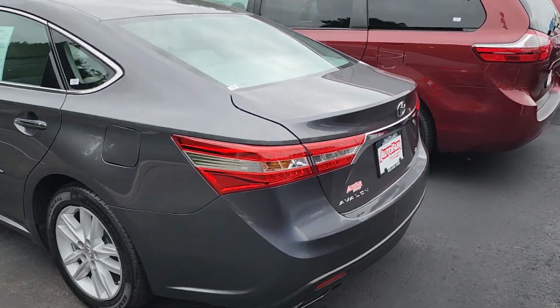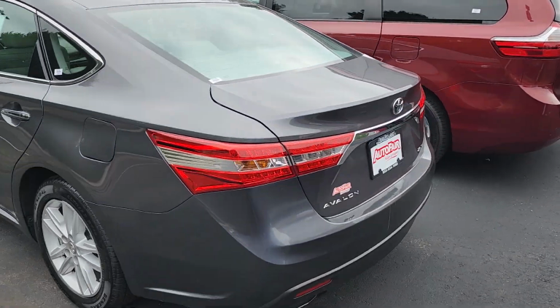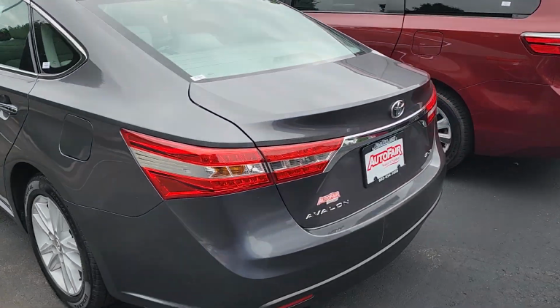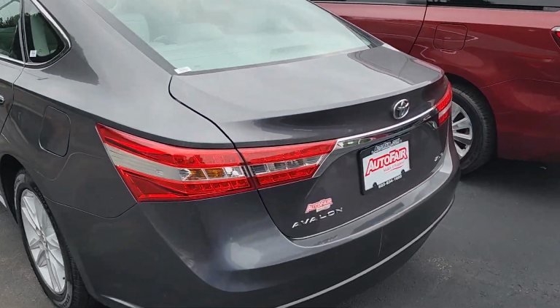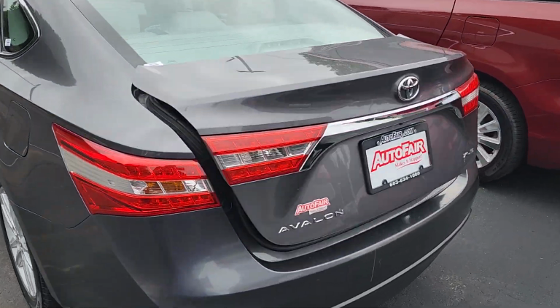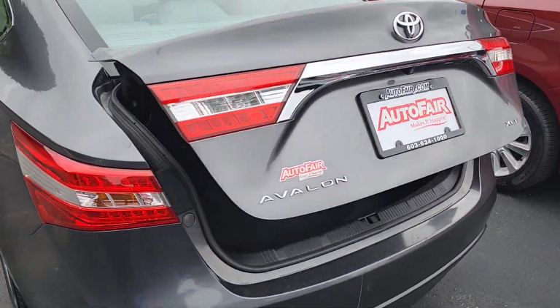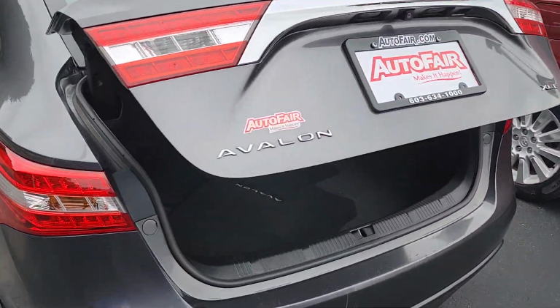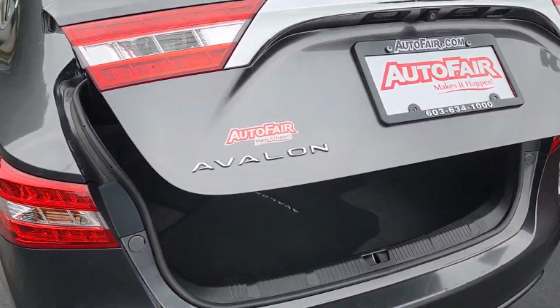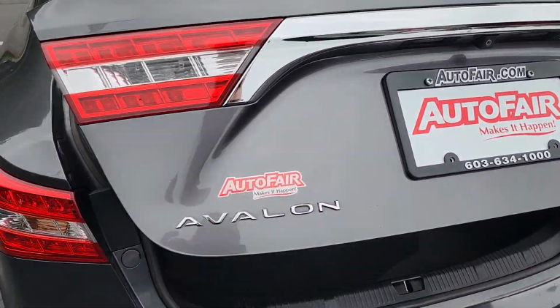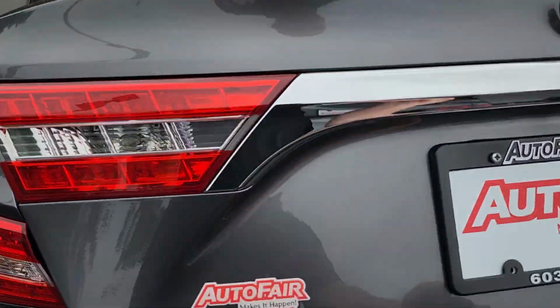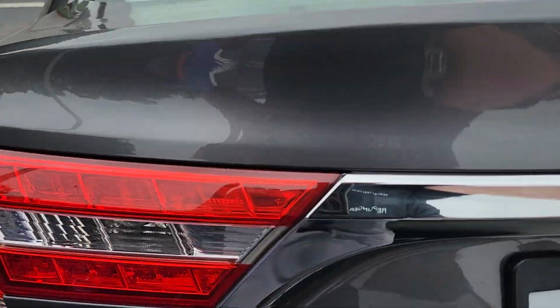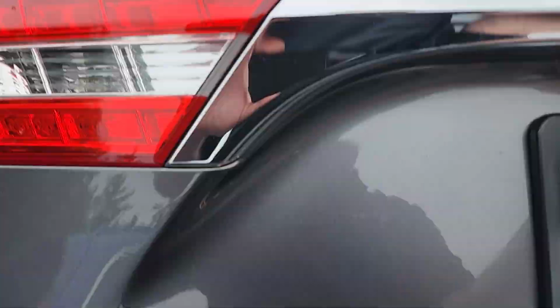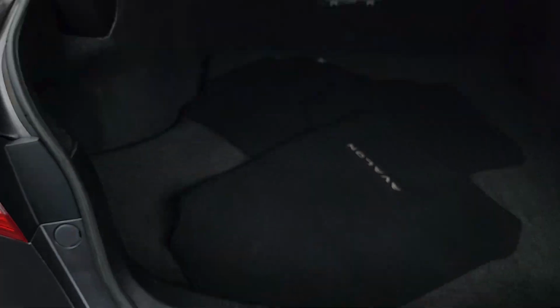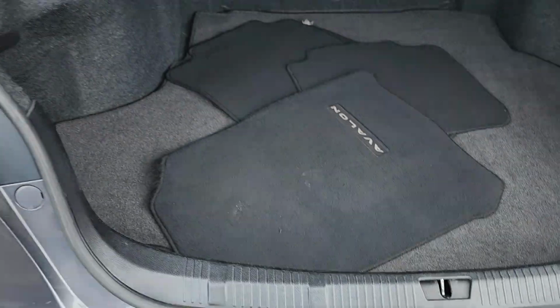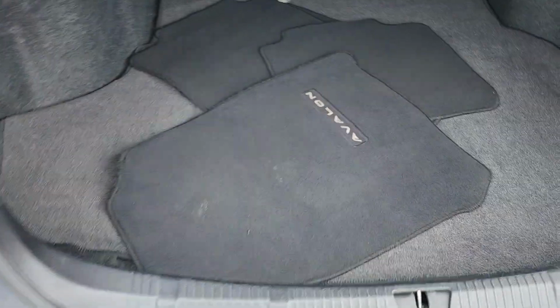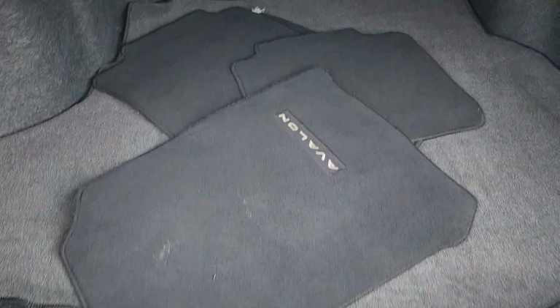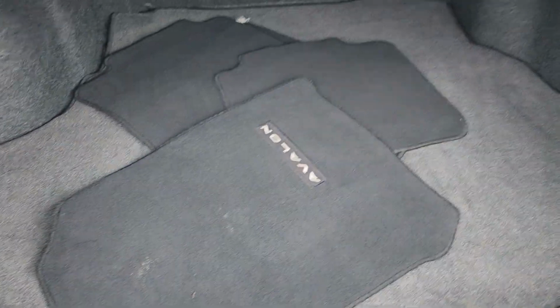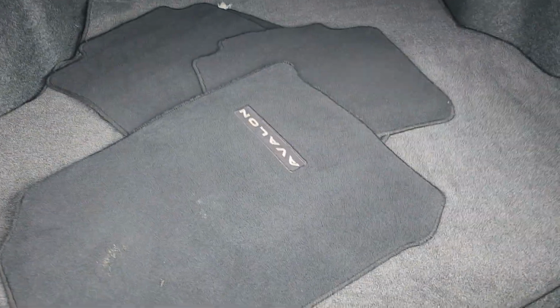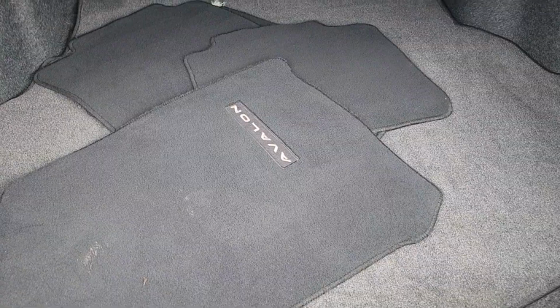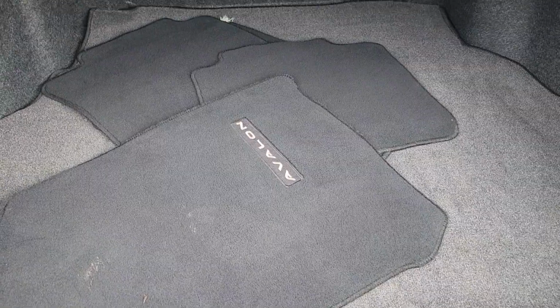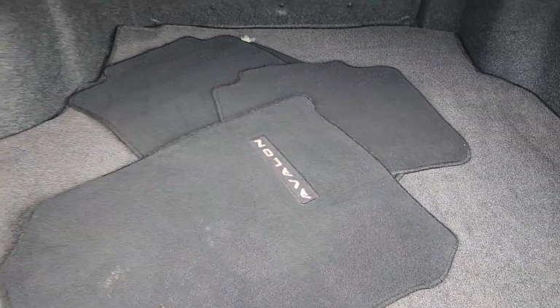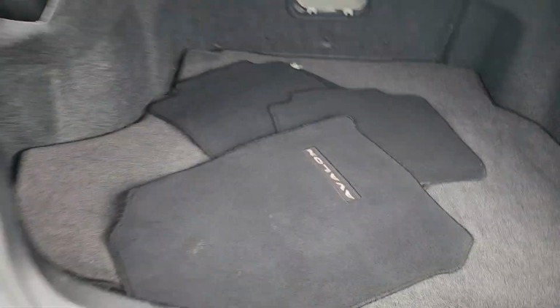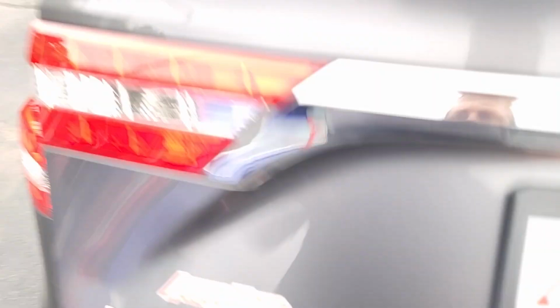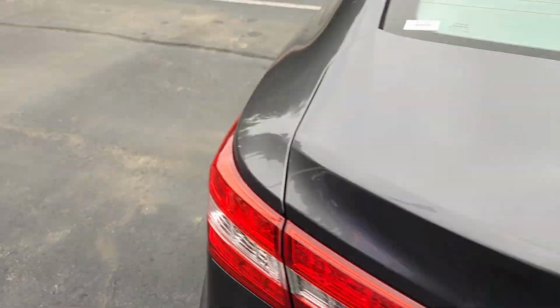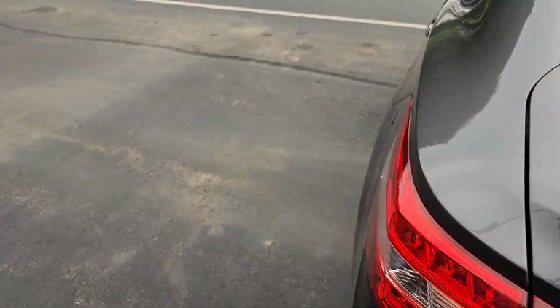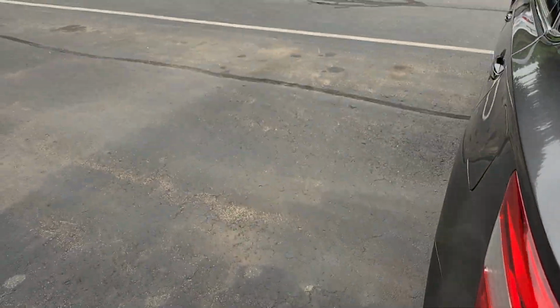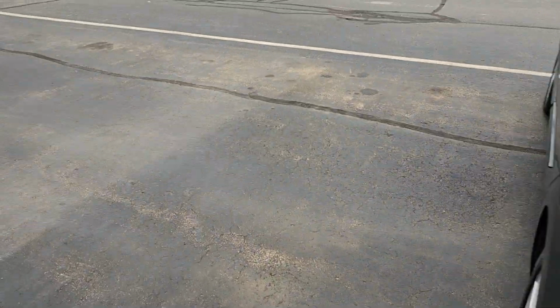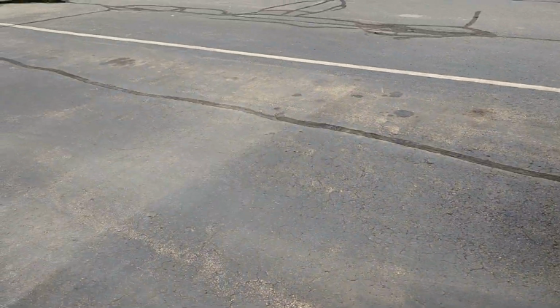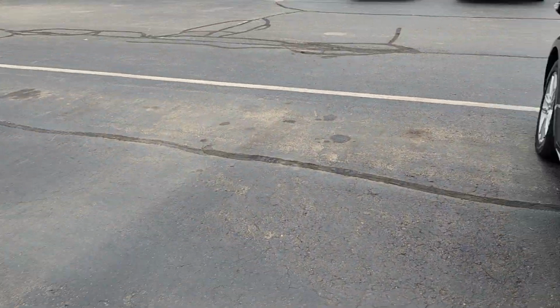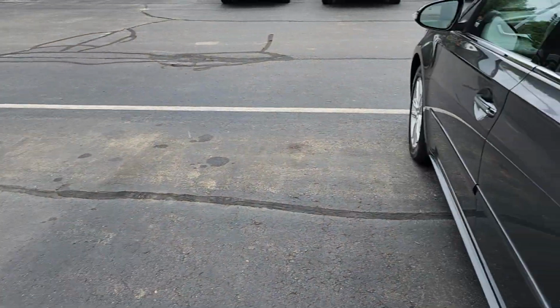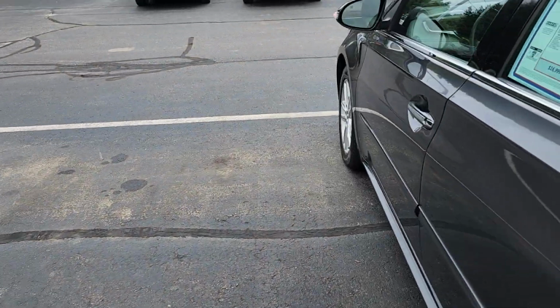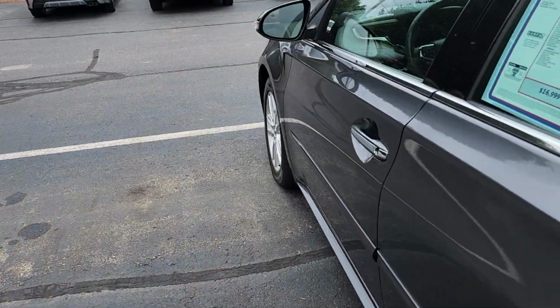You've got plenty of trunk space back here. There is a spare tire underneath. Lots of room. And then you have all leather seating.